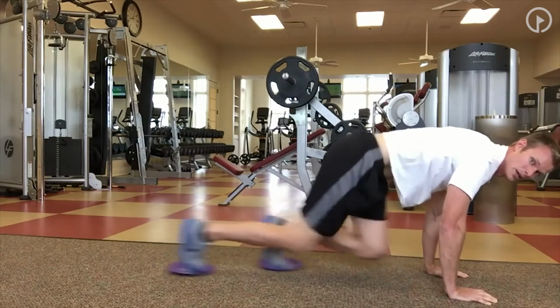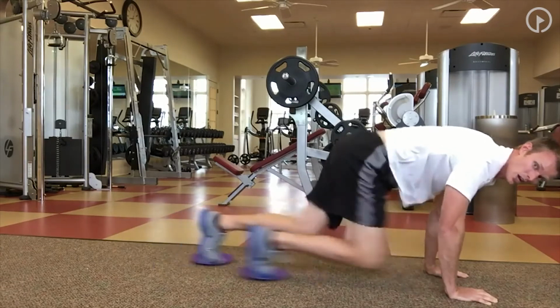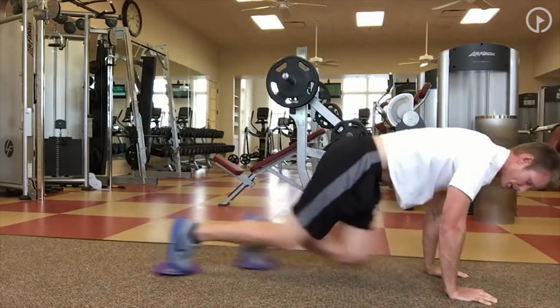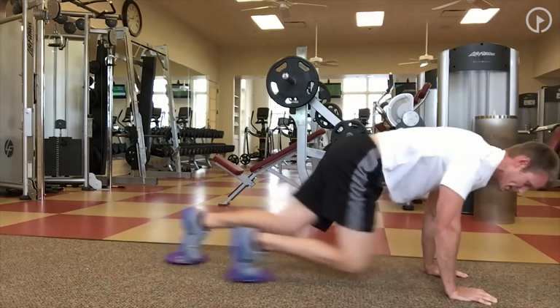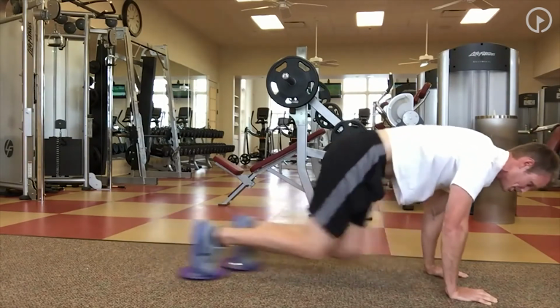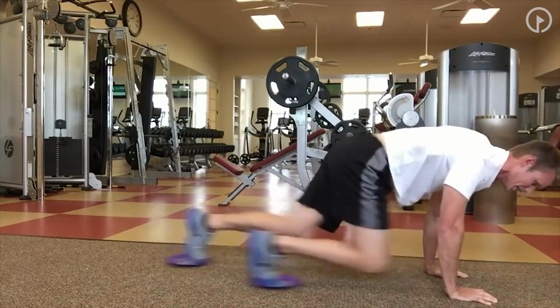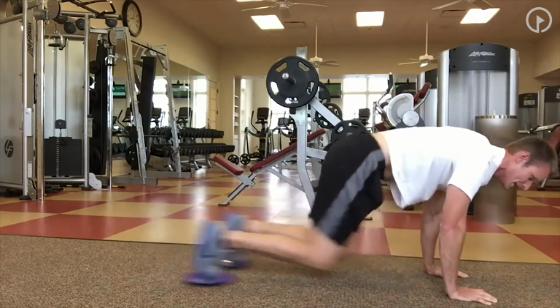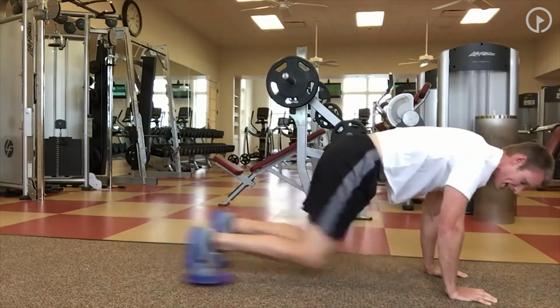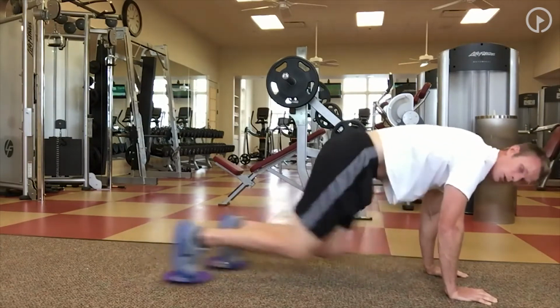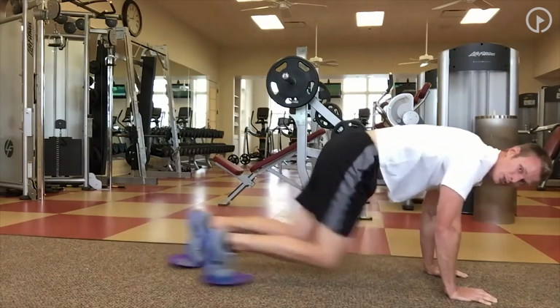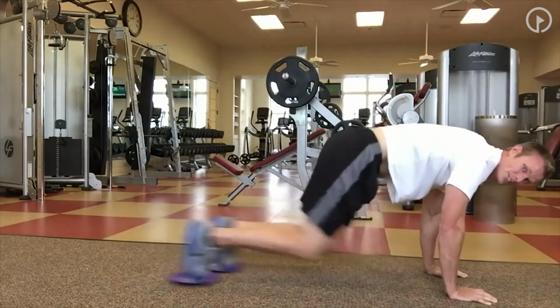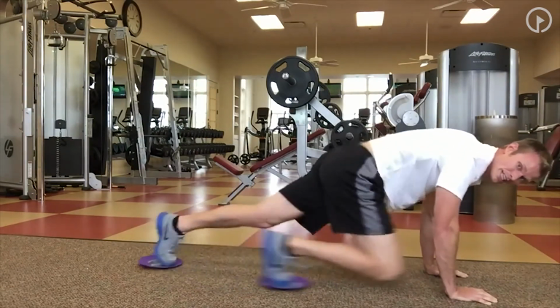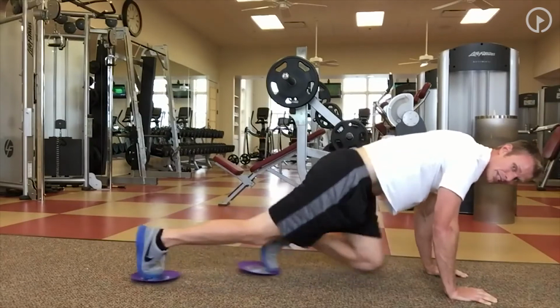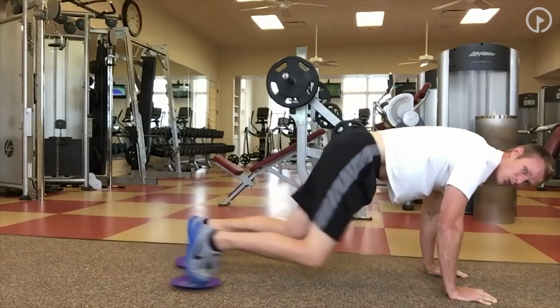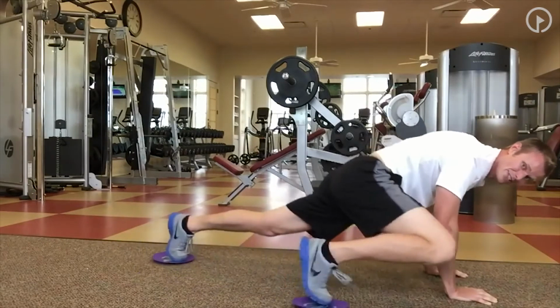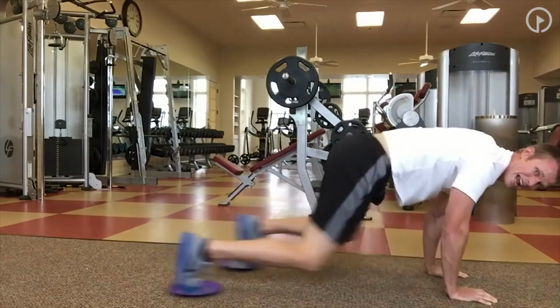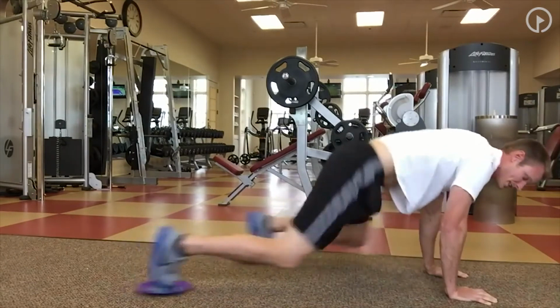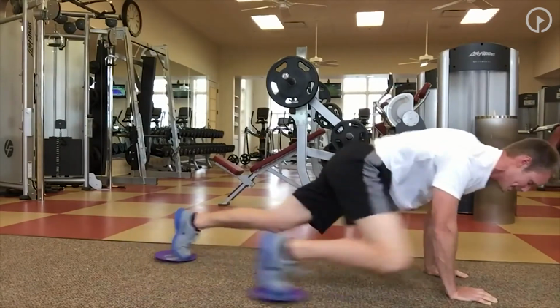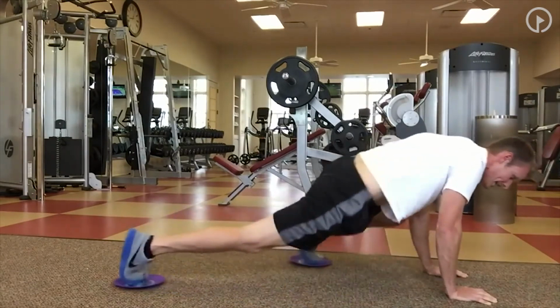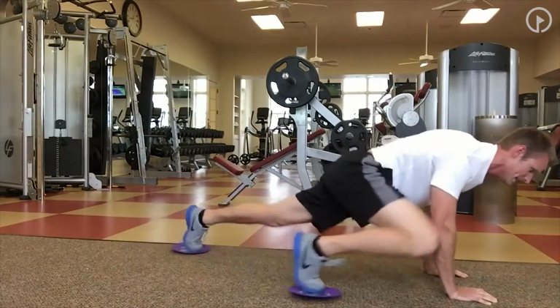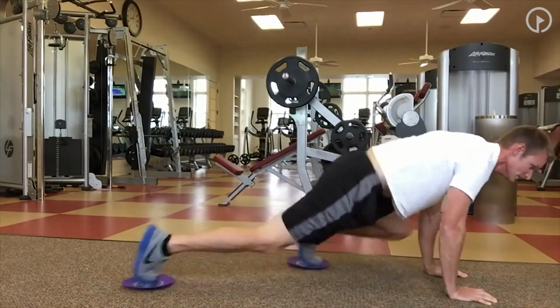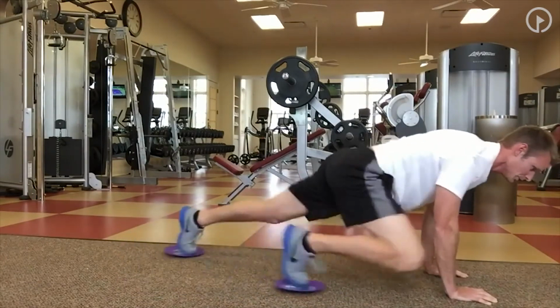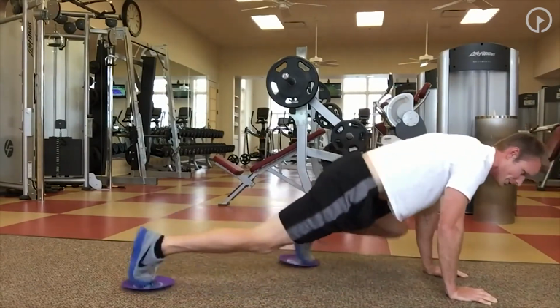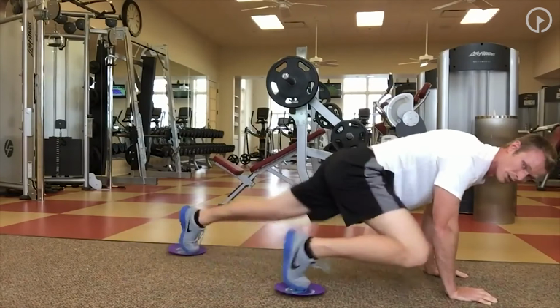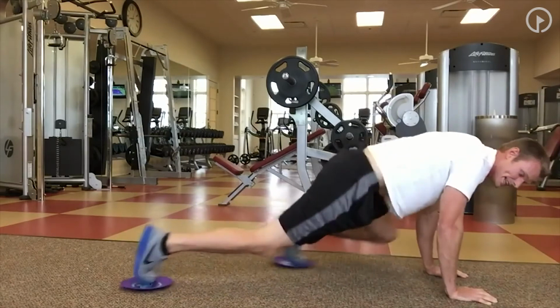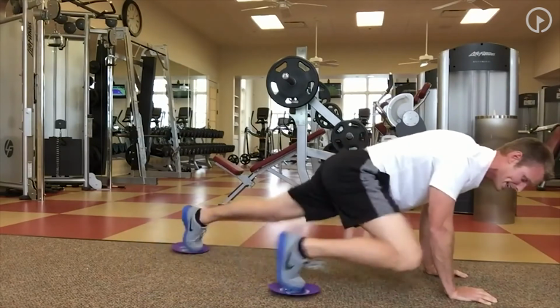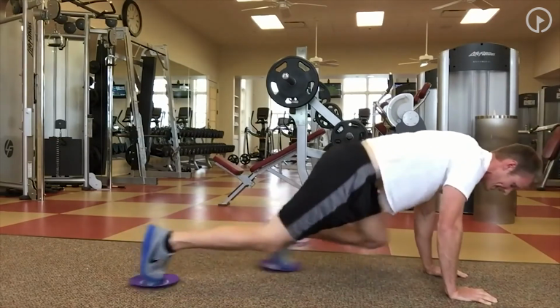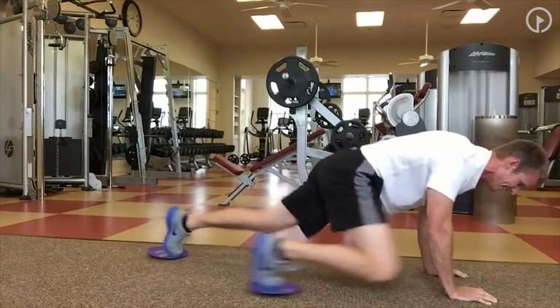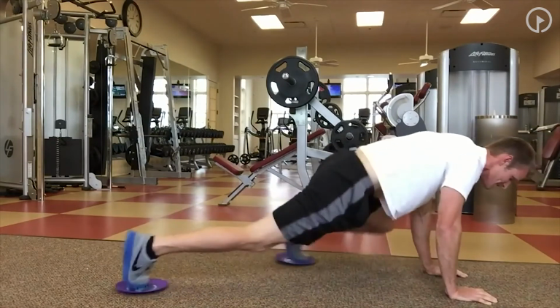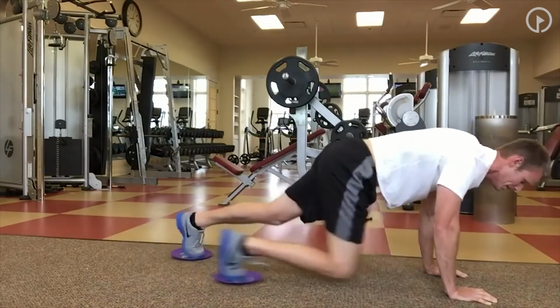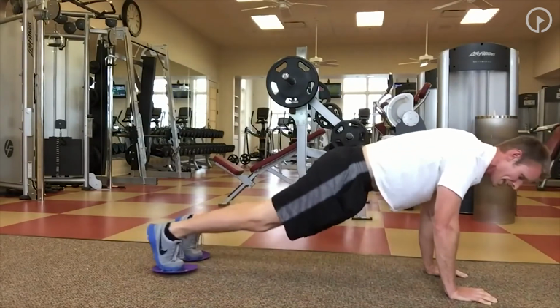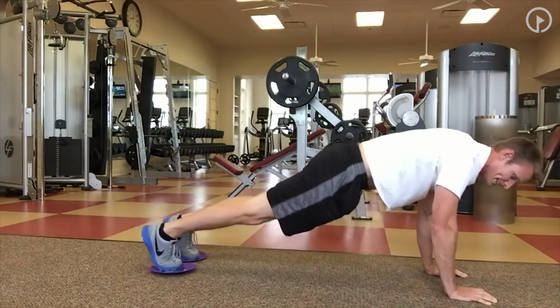From there we're going to go to a mountain climber — core nice and tight. We're going to do ten on each side. My knees are in and I'm going to kick them out, going through that. Try not to rotate side to side.